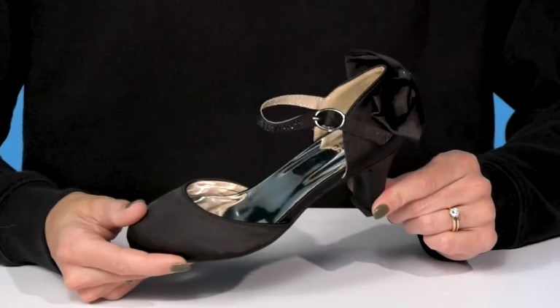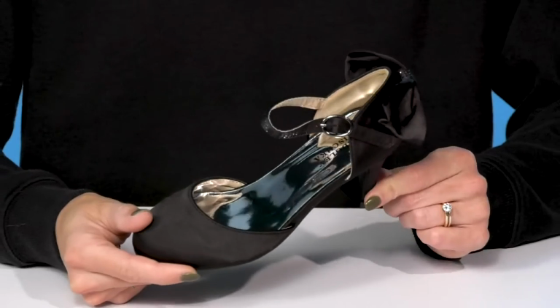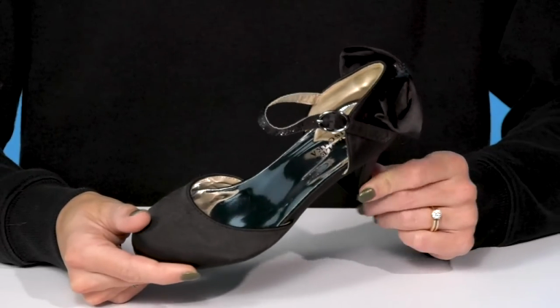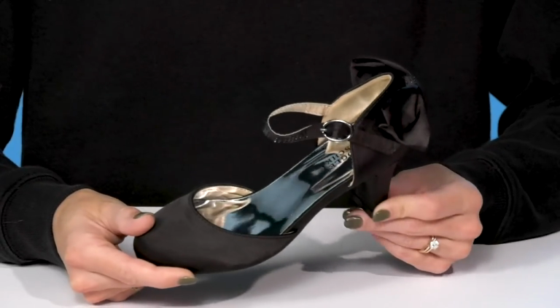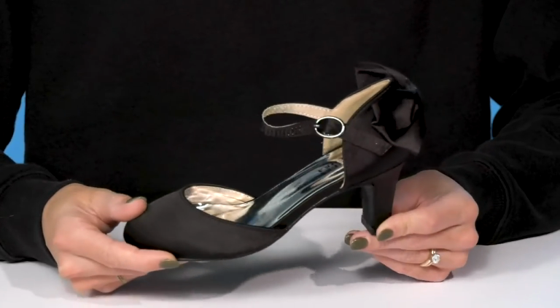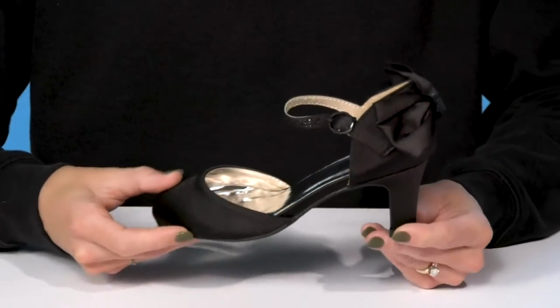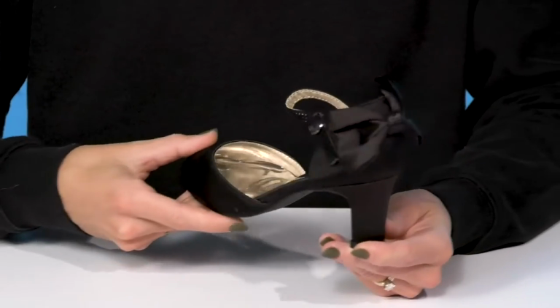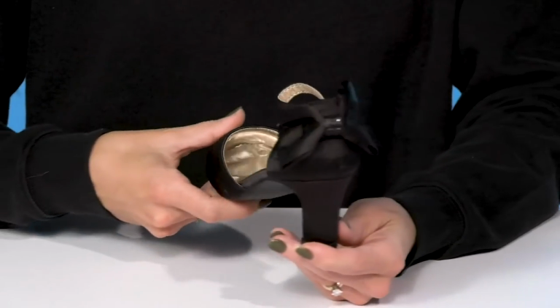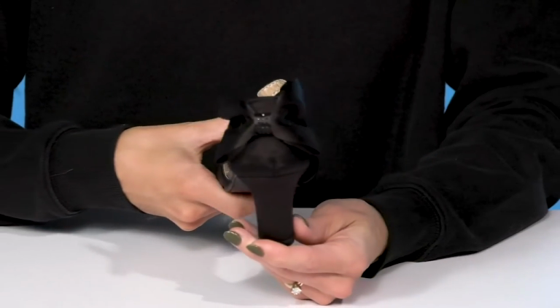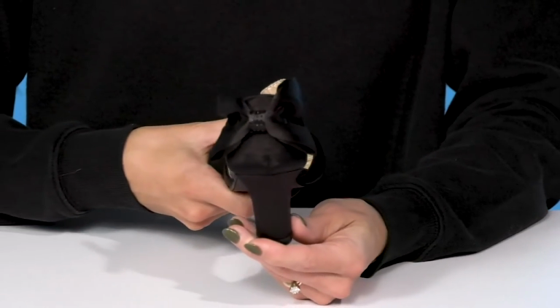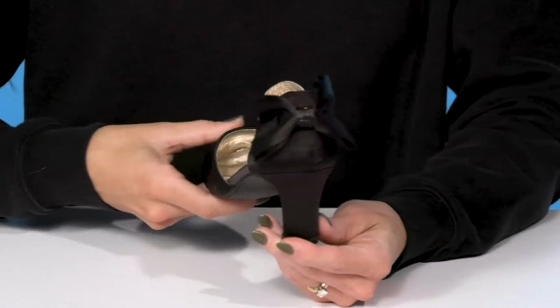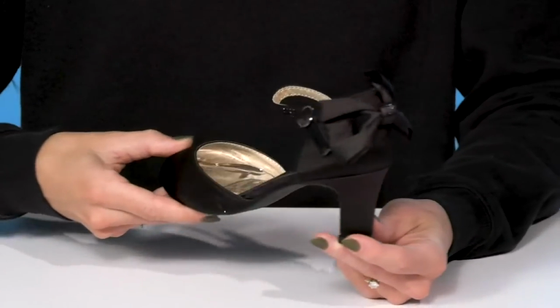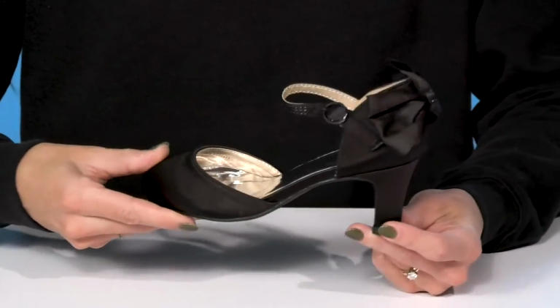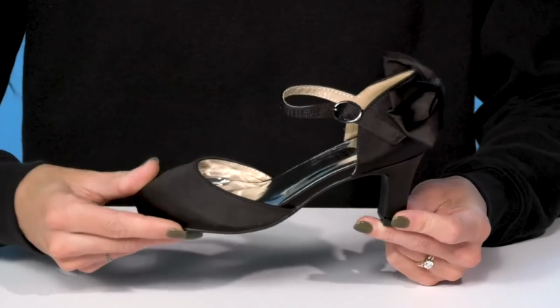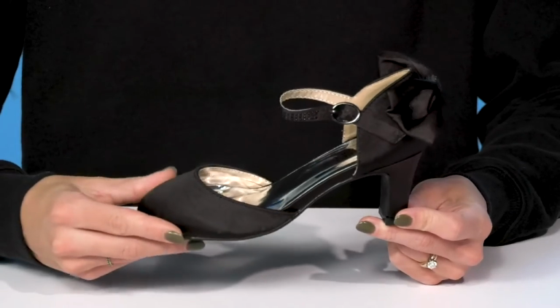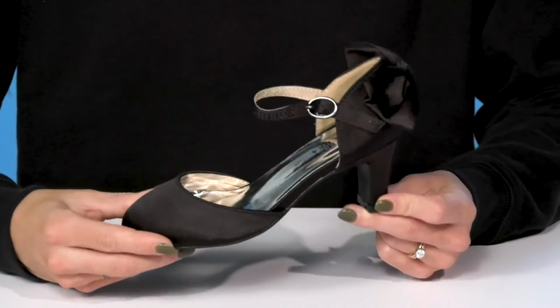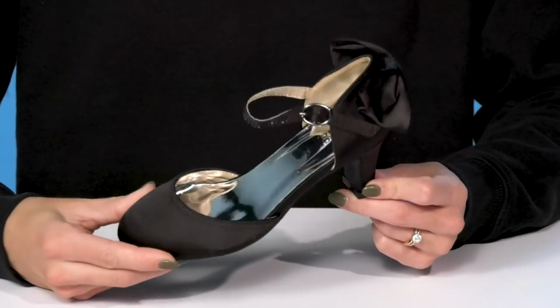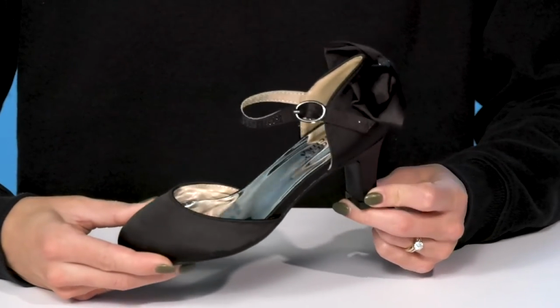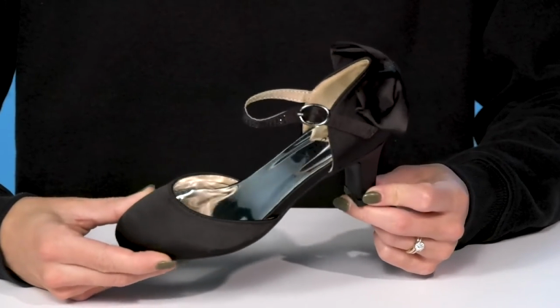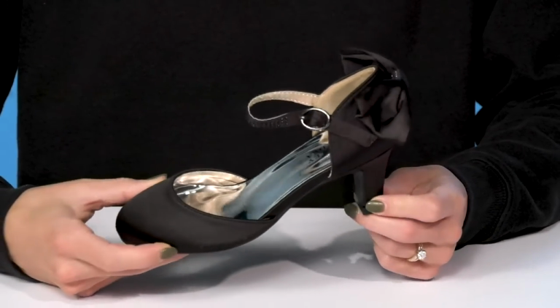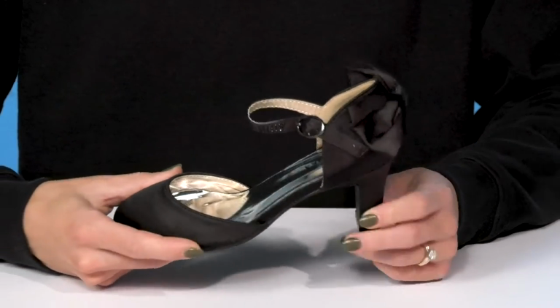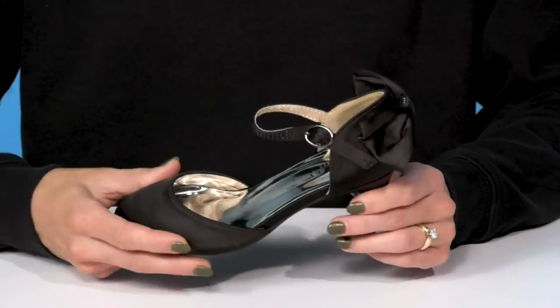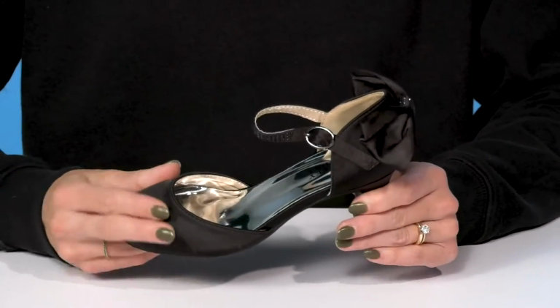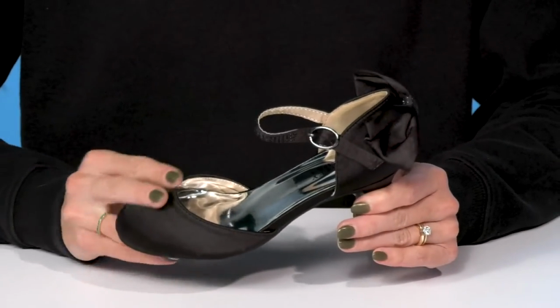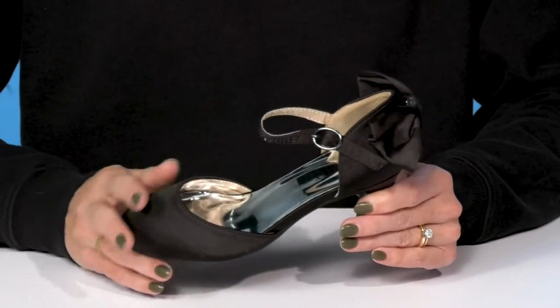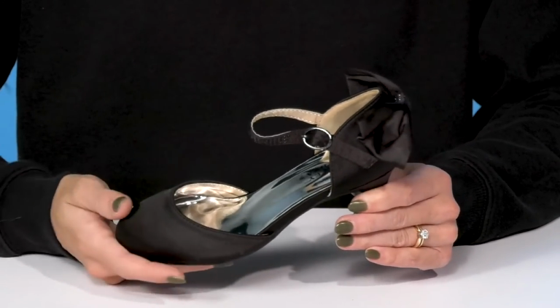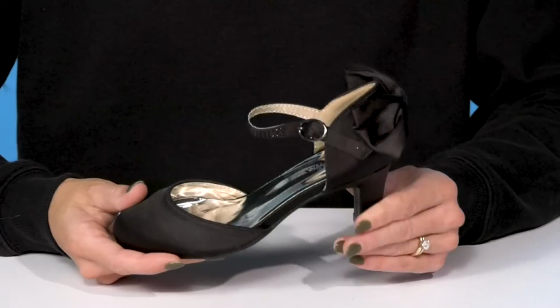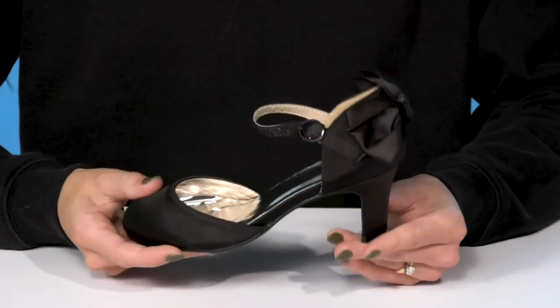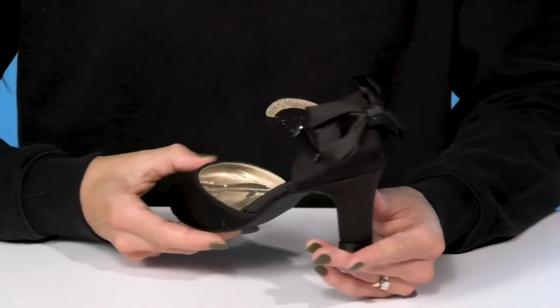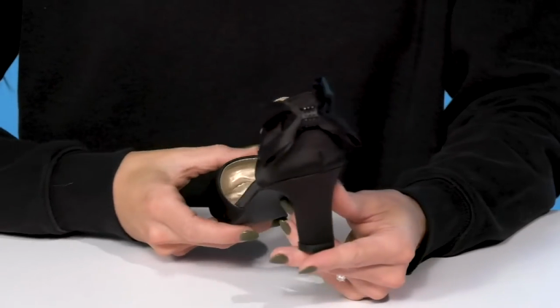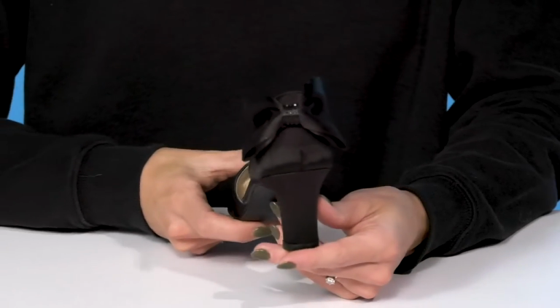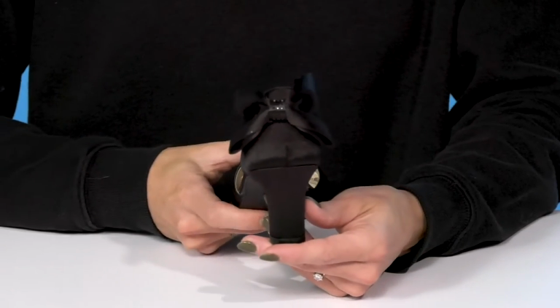Let your little fashionista rock these gorgeous heels from Badgley Mischka Kids. These have a gorgeous satin-like upper — I love the smooth finish on these. They're going to look great with a little satin dress.